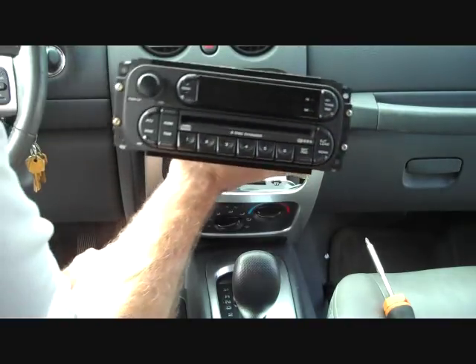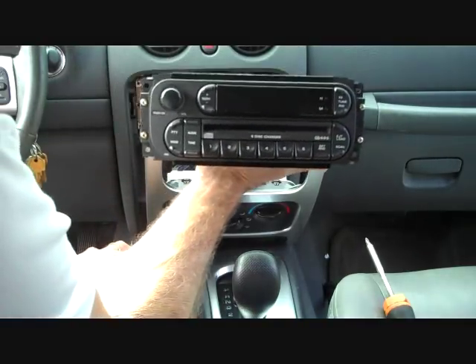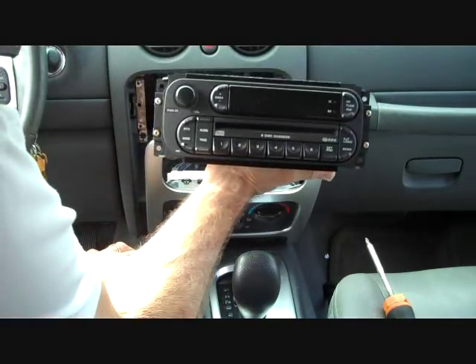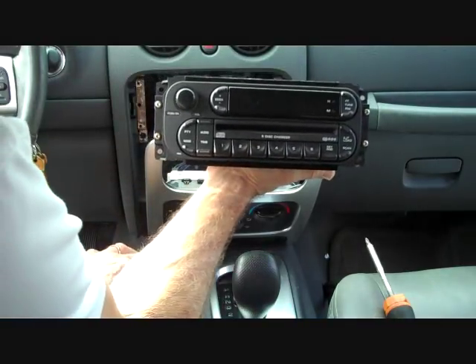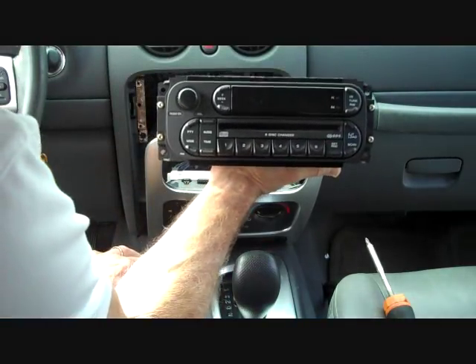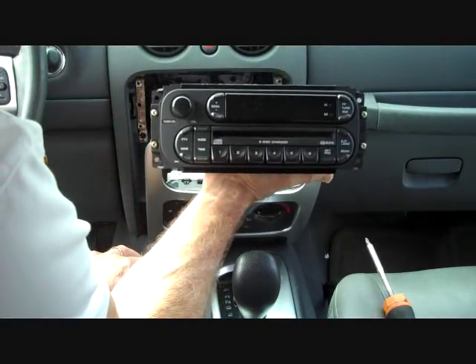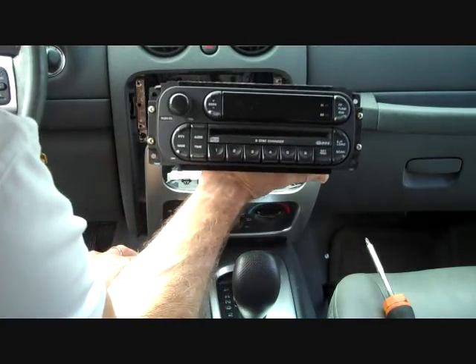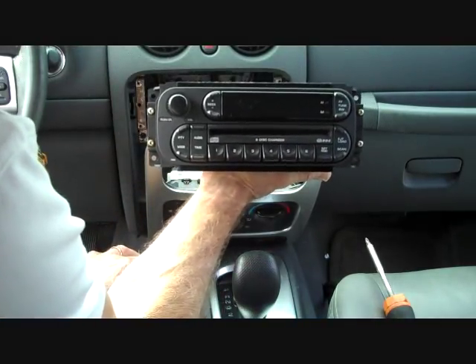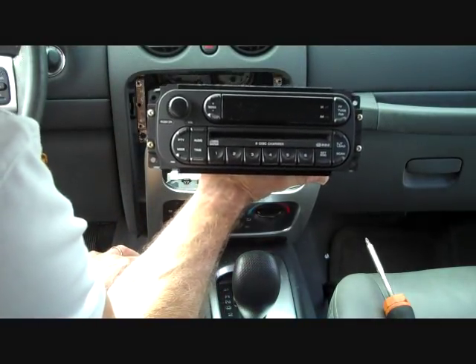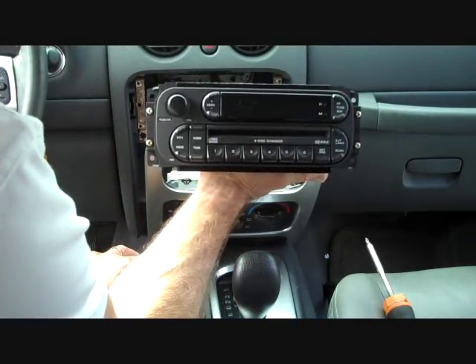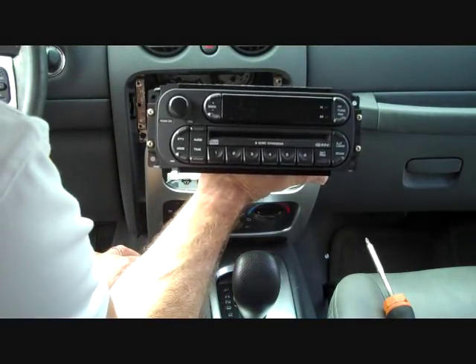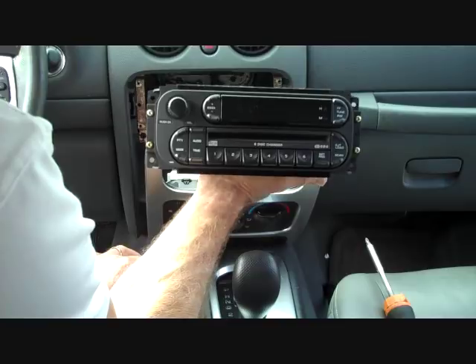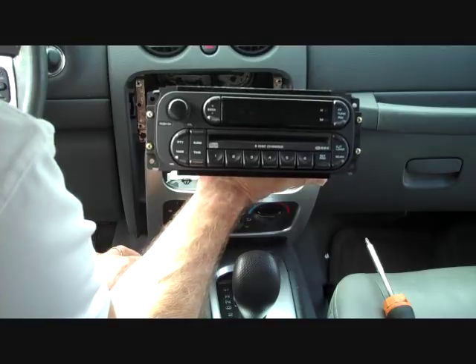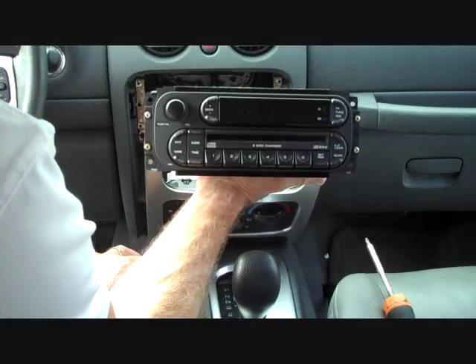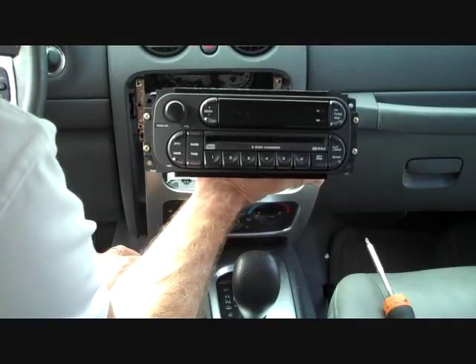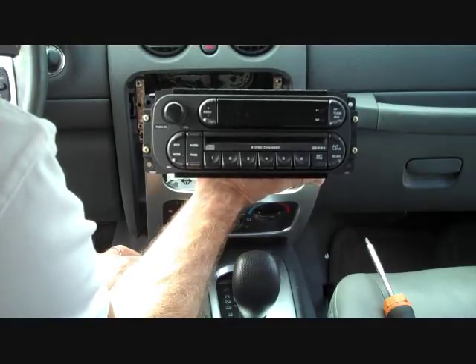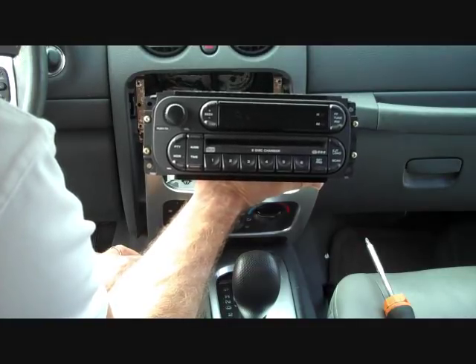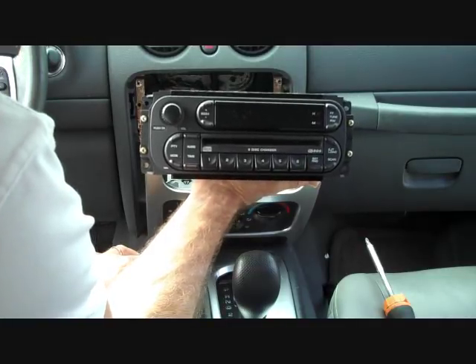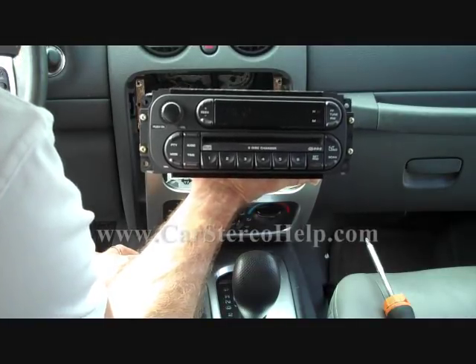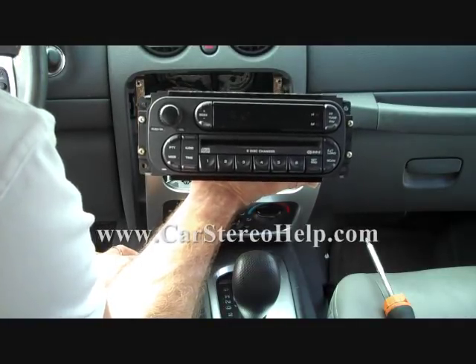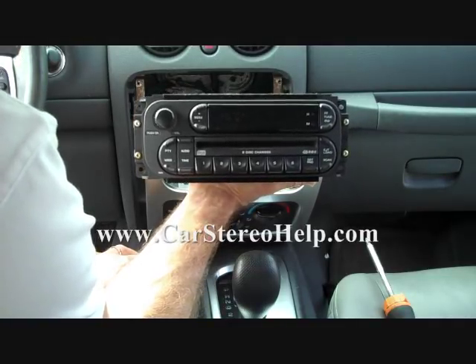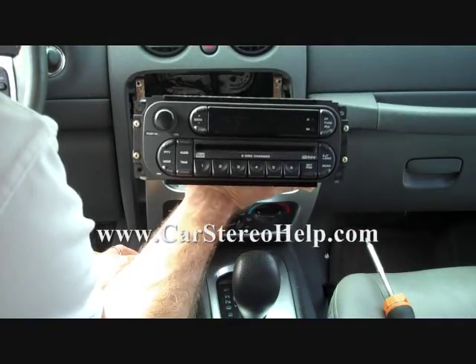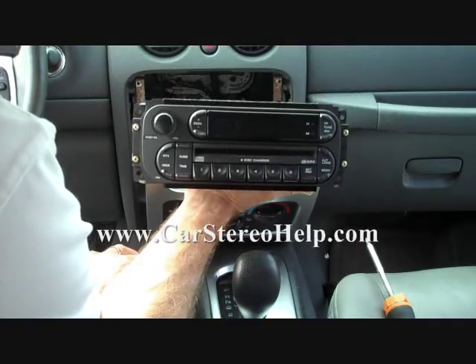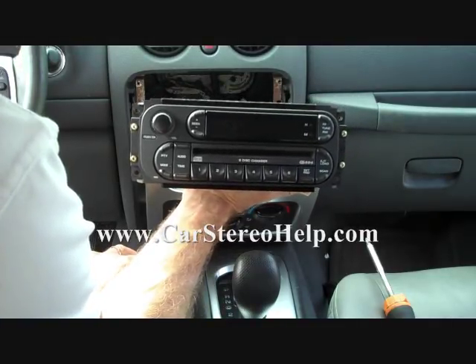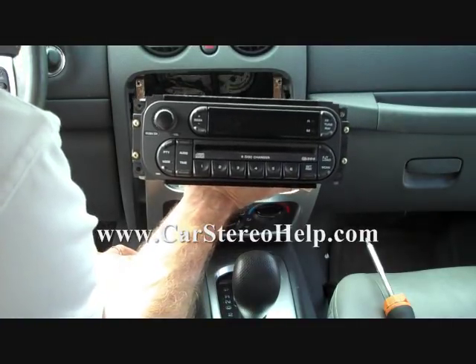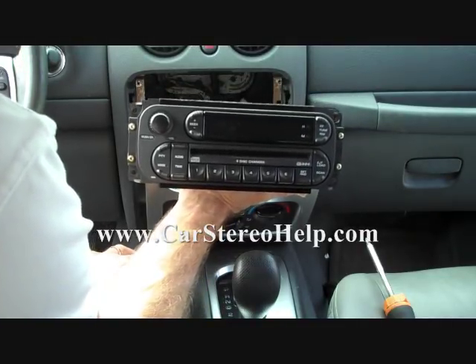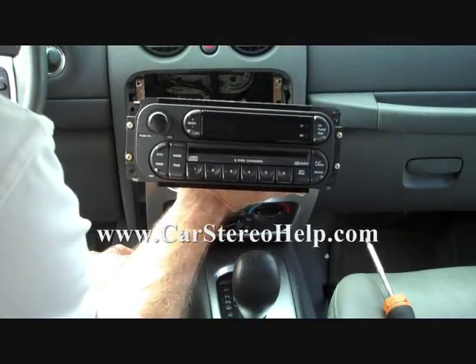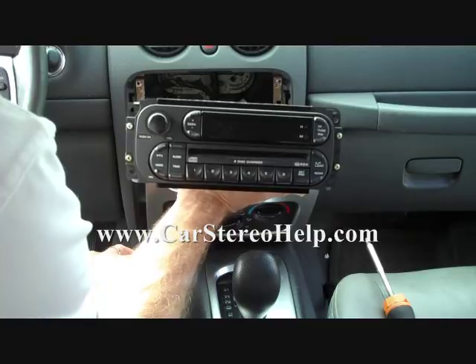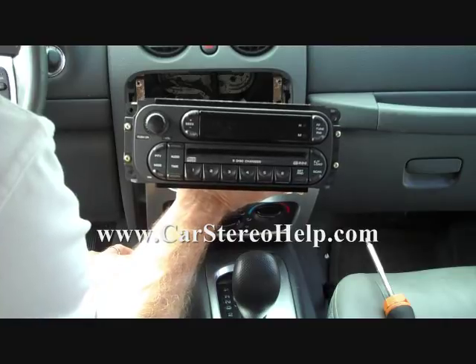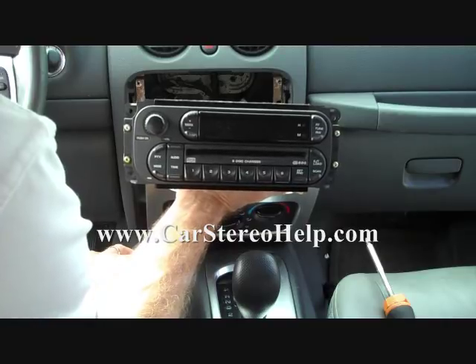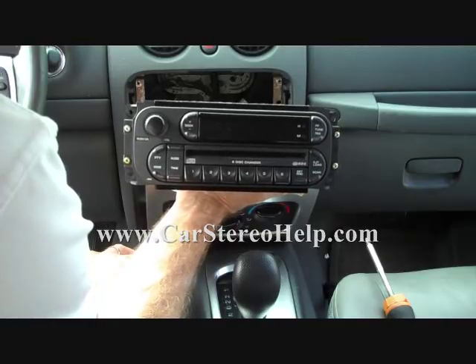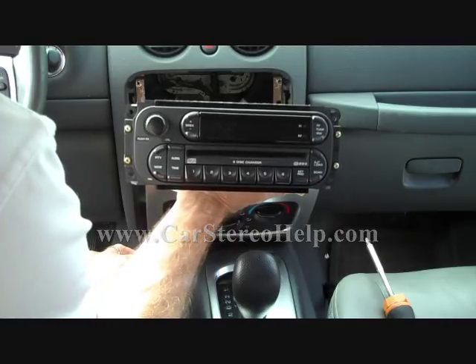This is how you remove the stereo from a Jeep Liberty. See our other videos at carstereohelp.com for repair quotes and more. I hope this video has been helpful — thank you for watching.